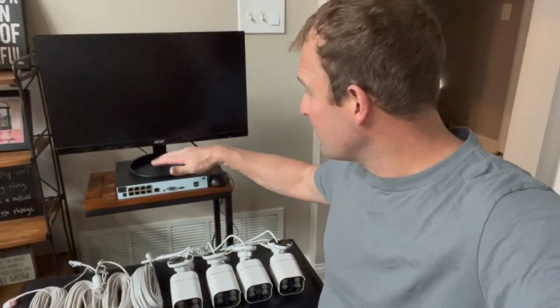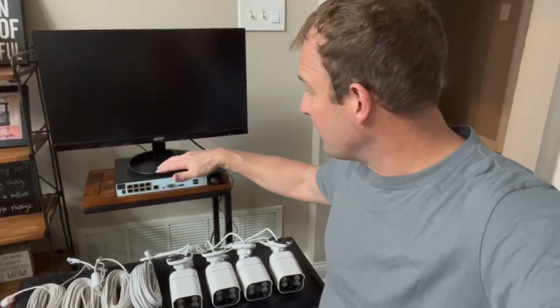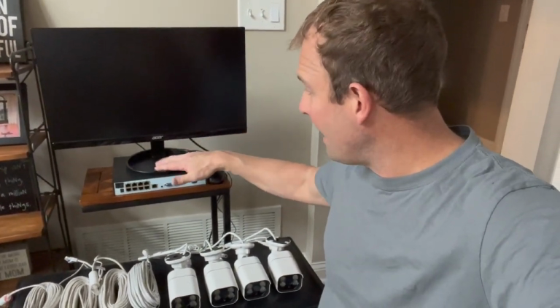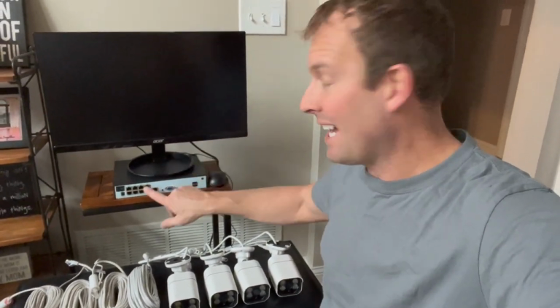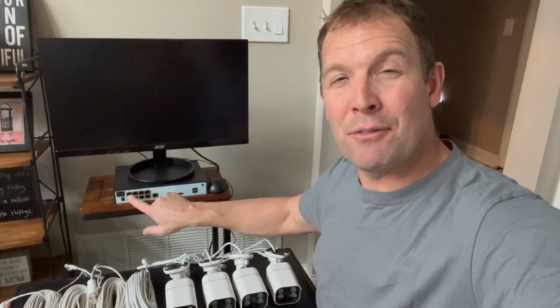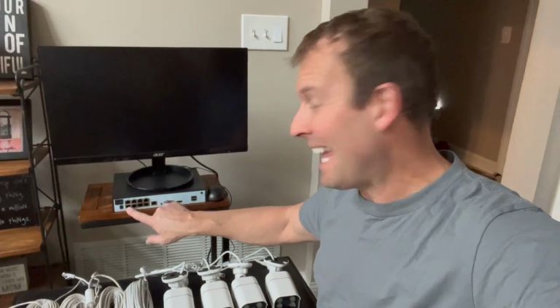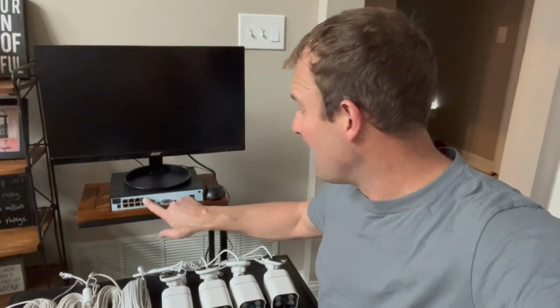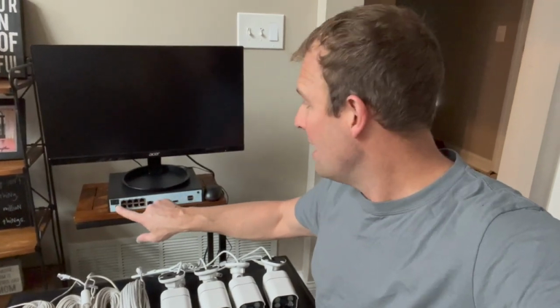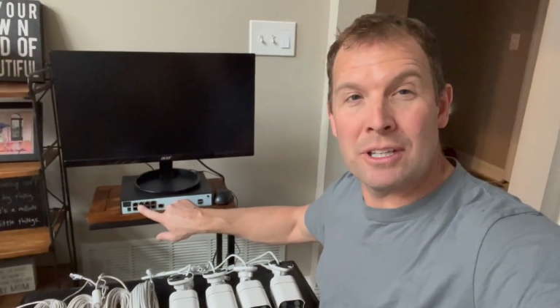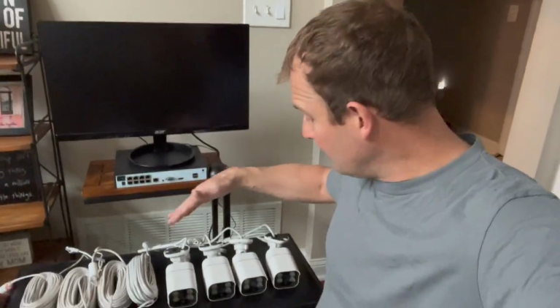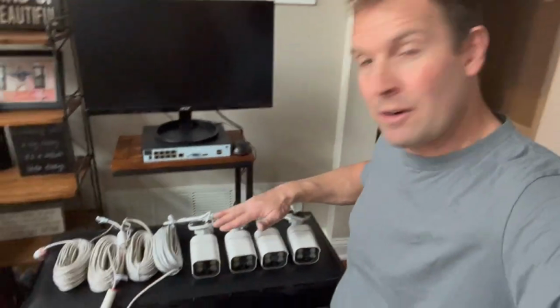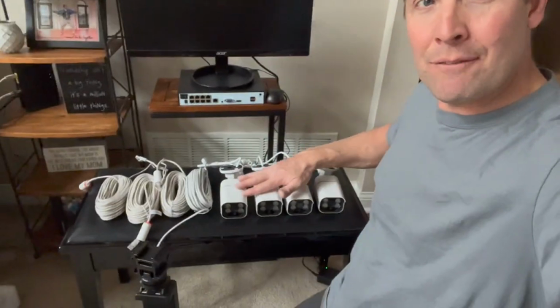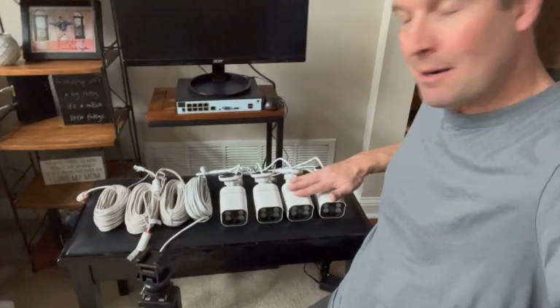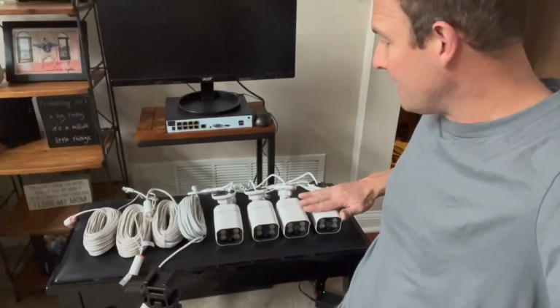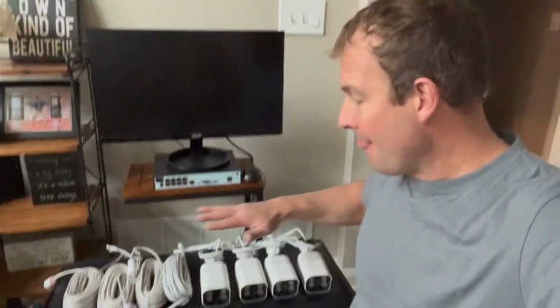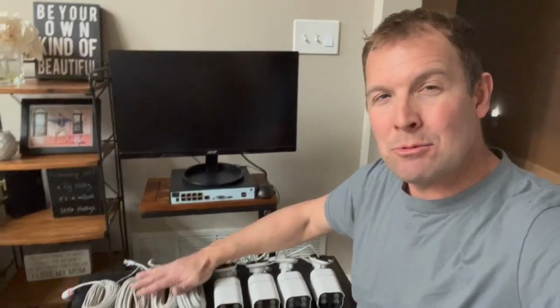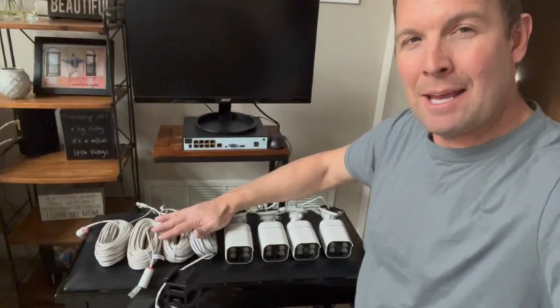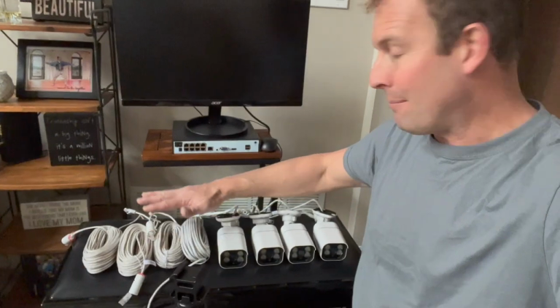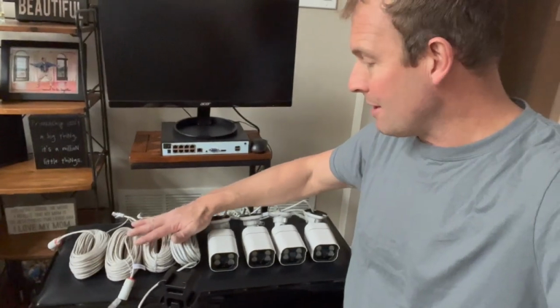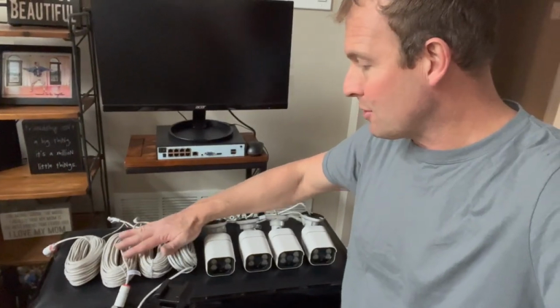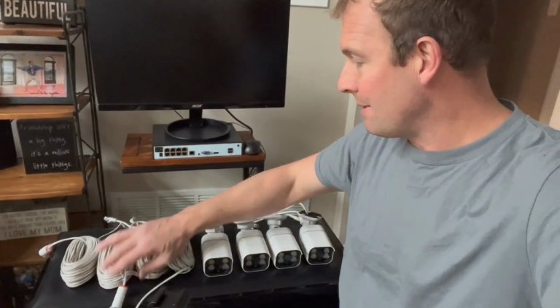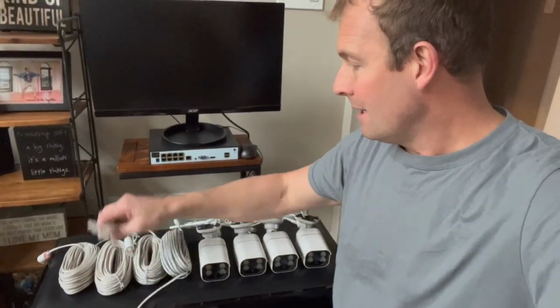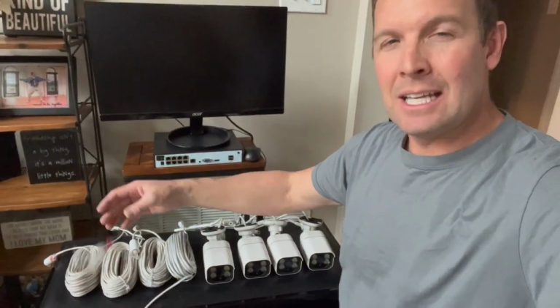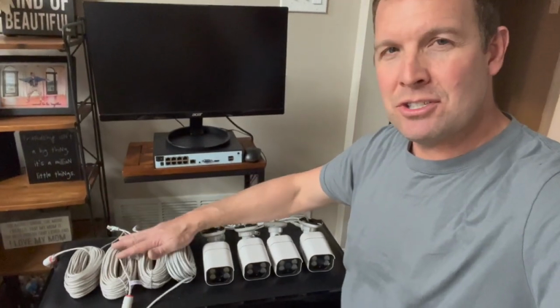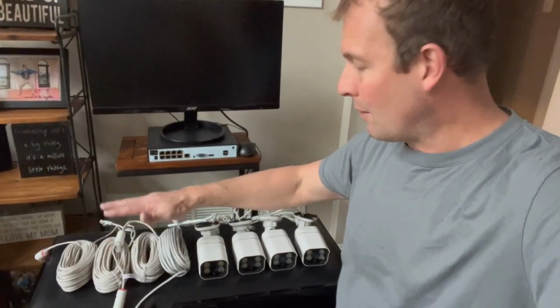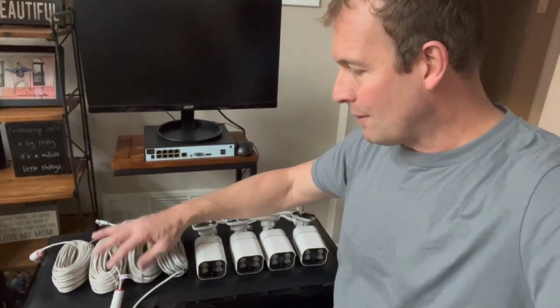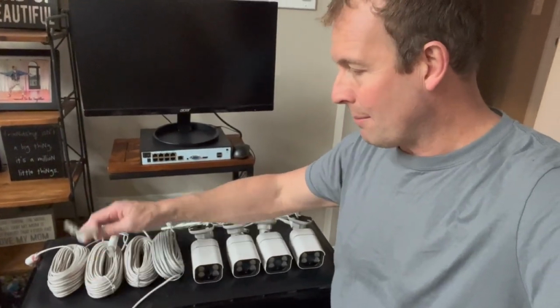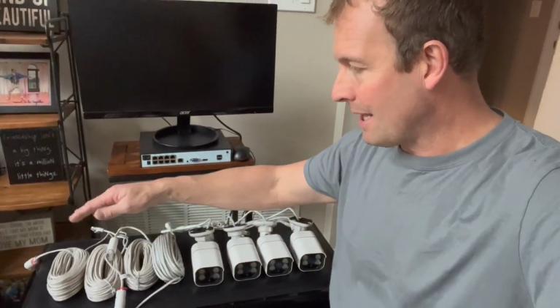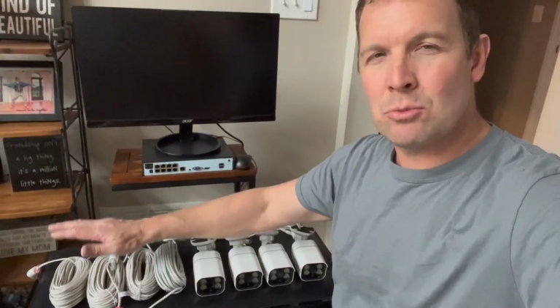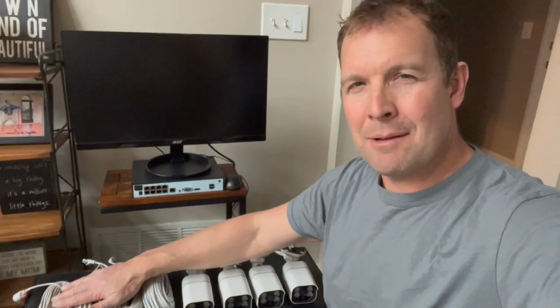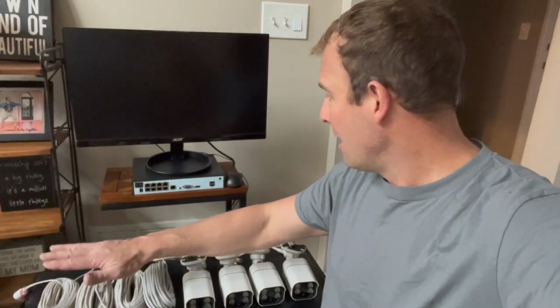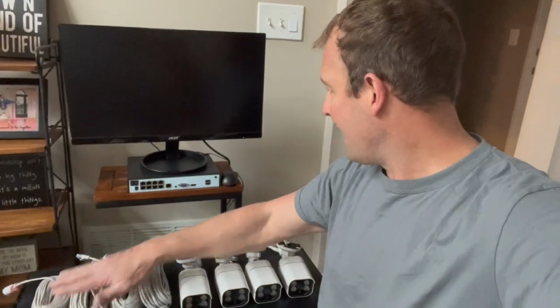So this is the control box. It's got input for actually eight cameras, but I'm only going to be using four of them. I have four cameras right here. It comes with cables that power them and transmit the image, so you don't have to run separate power cables — just one cable per camera.